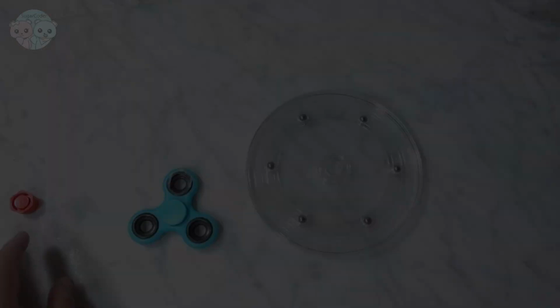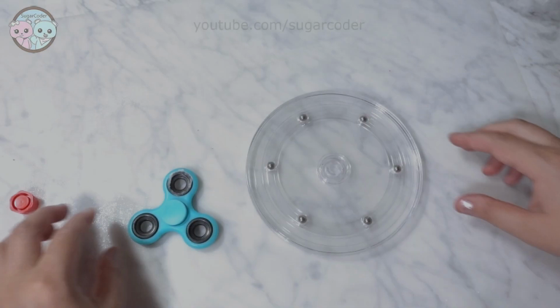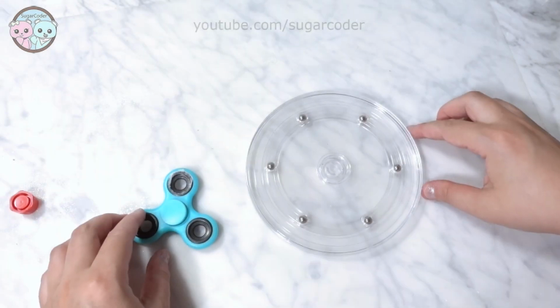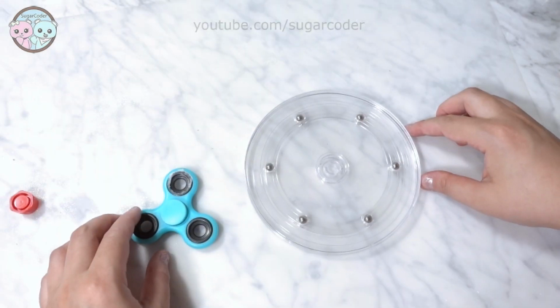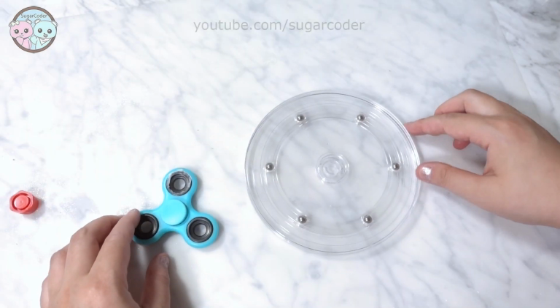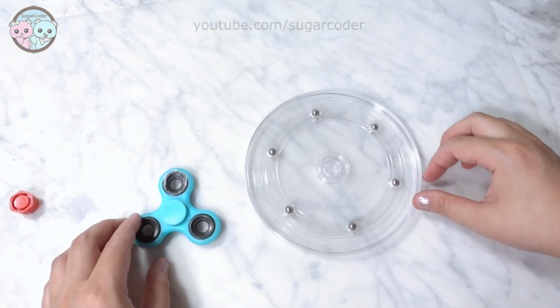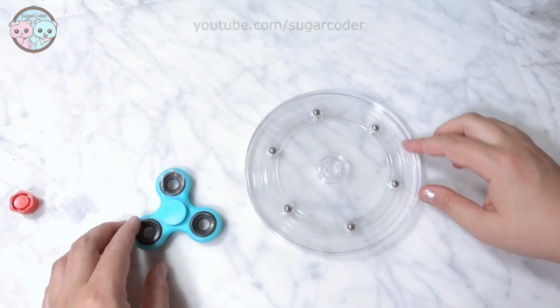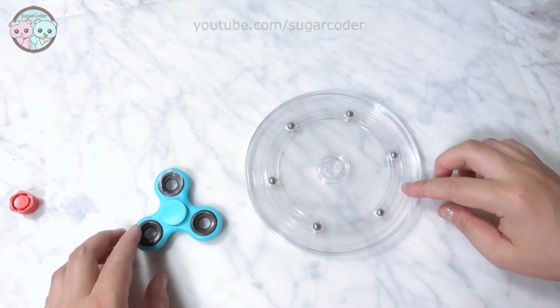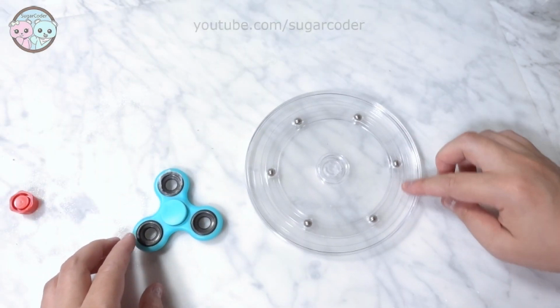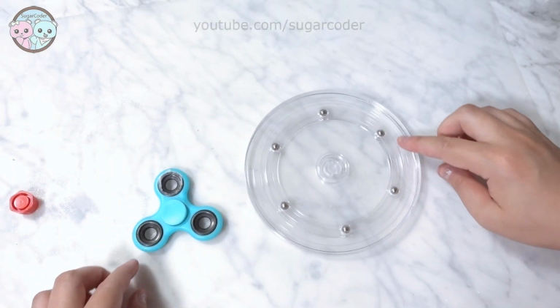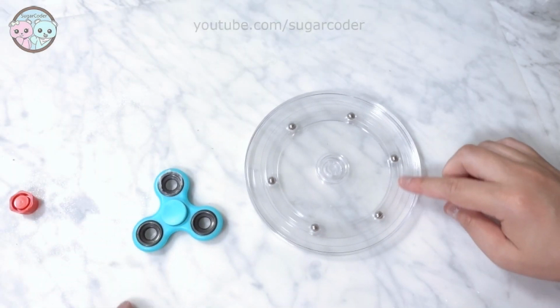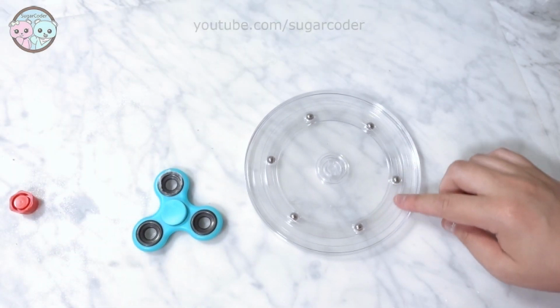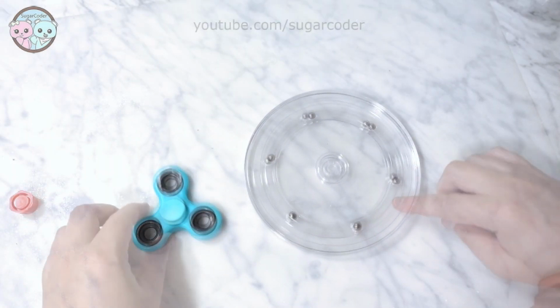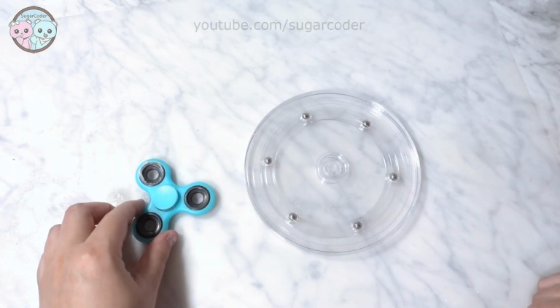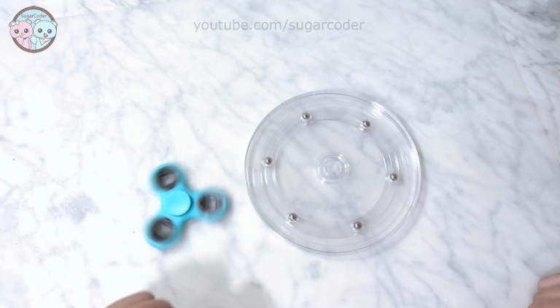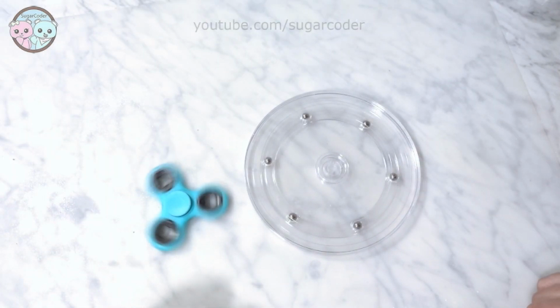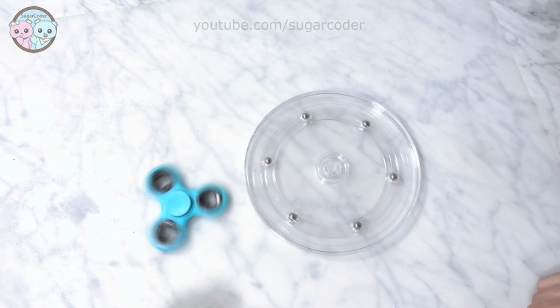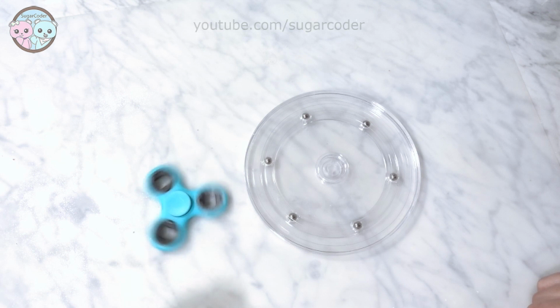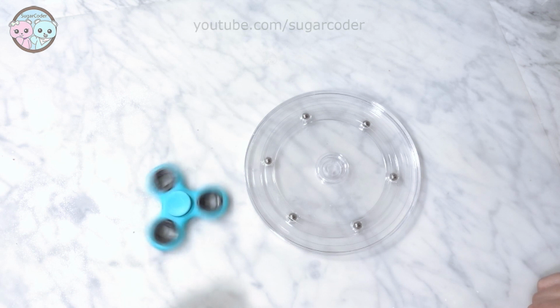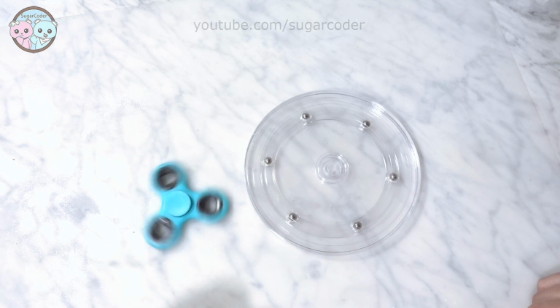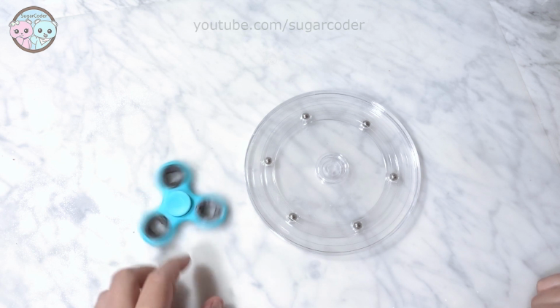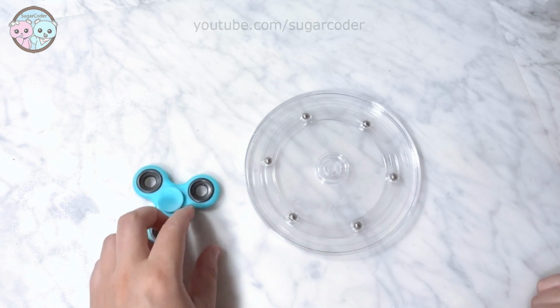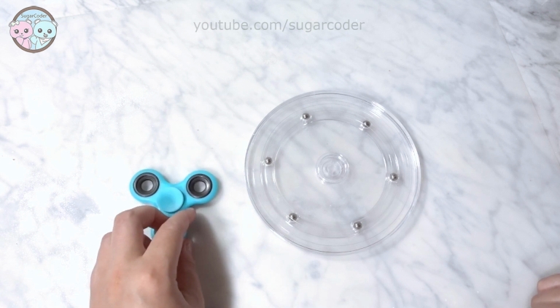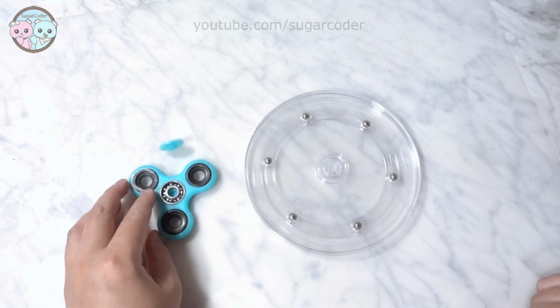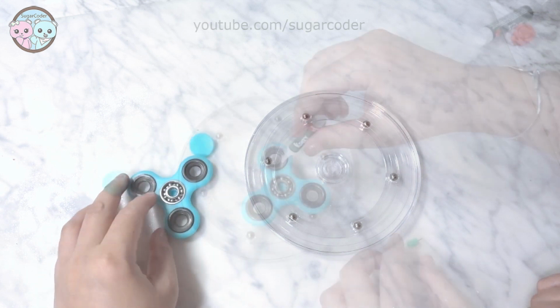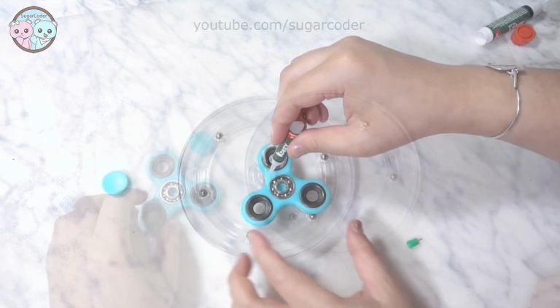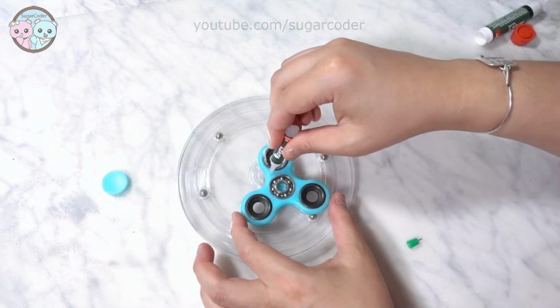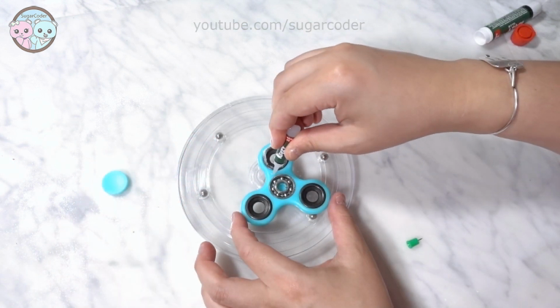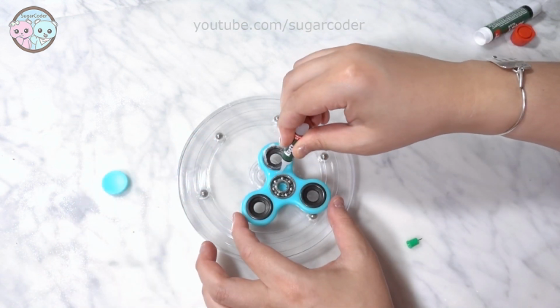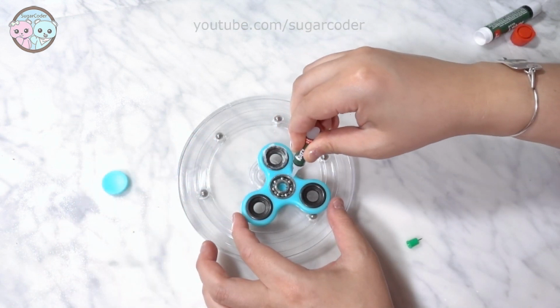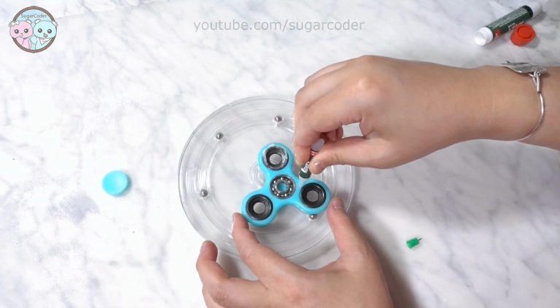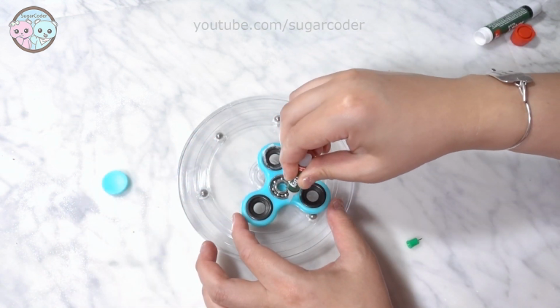Hey everyone, this is Sugarcoater. Want to know how to make a super fast cookie turntable? All you need to do is super glue a fidget spinner on the bottom of a 4-inch acrylic disc.